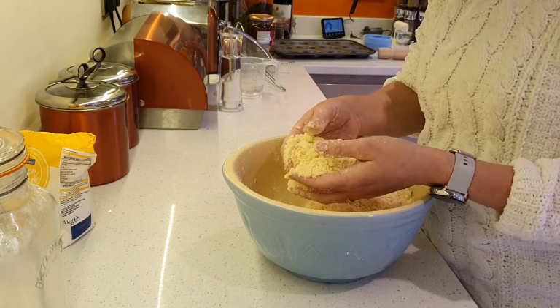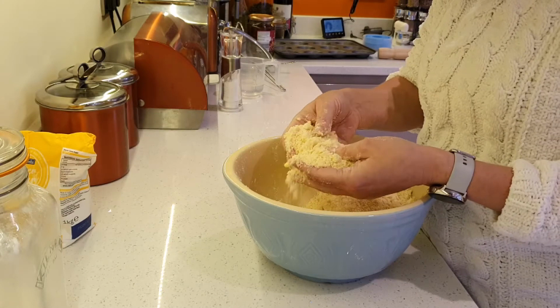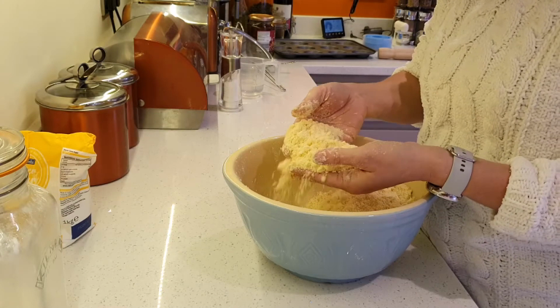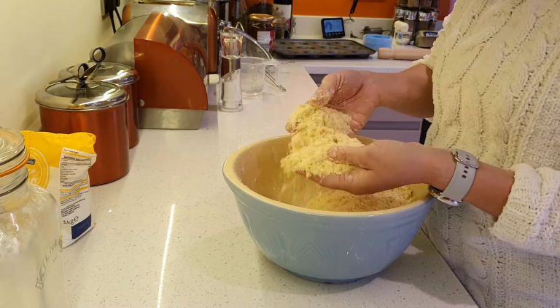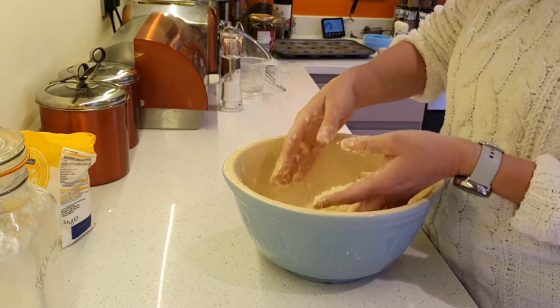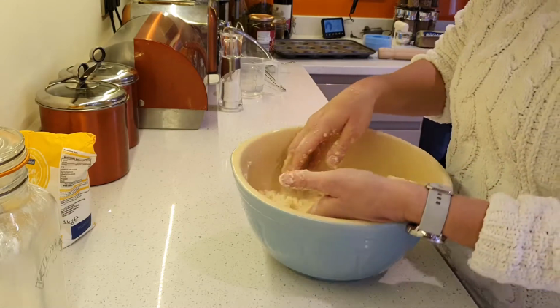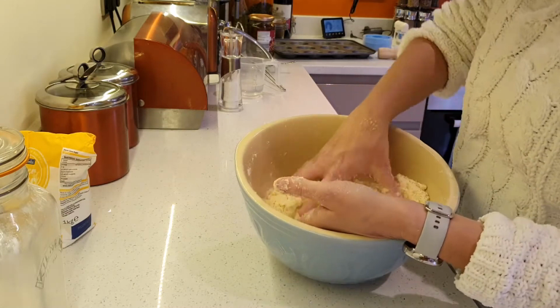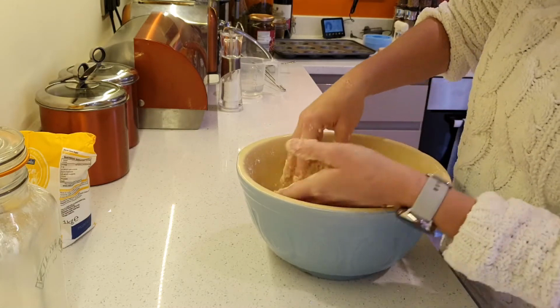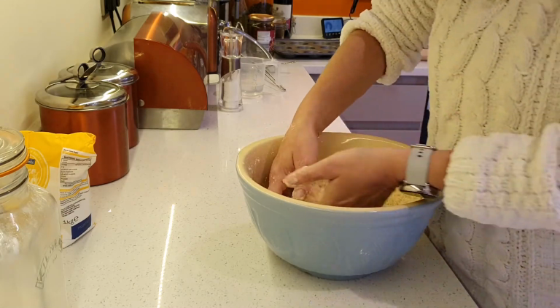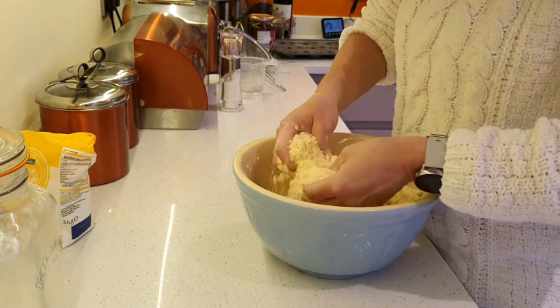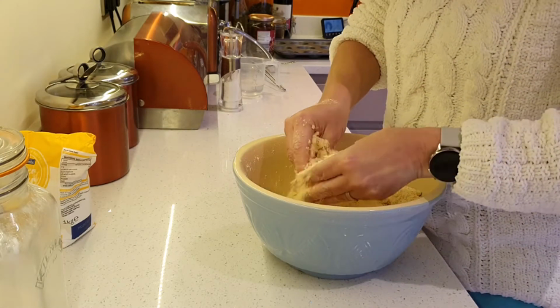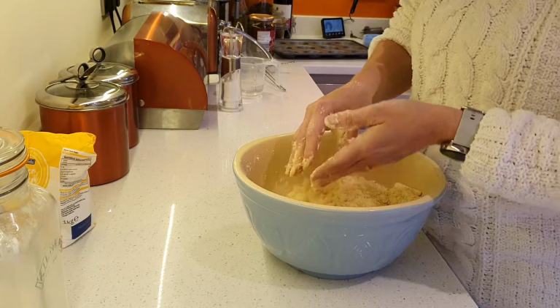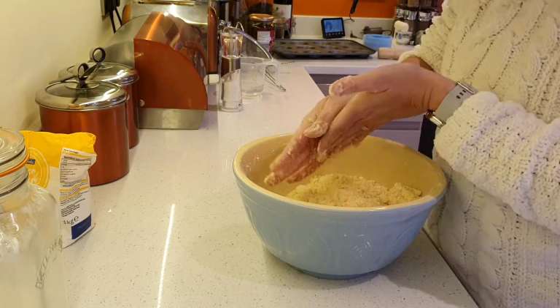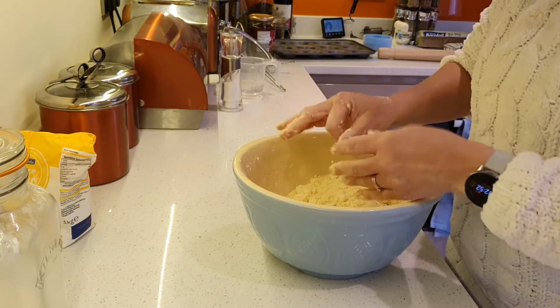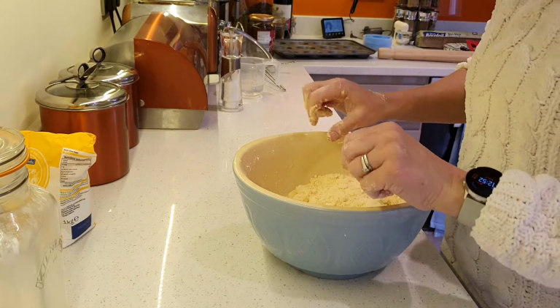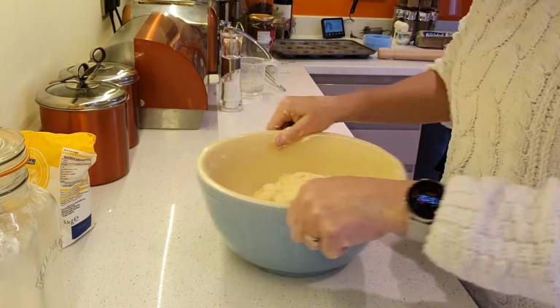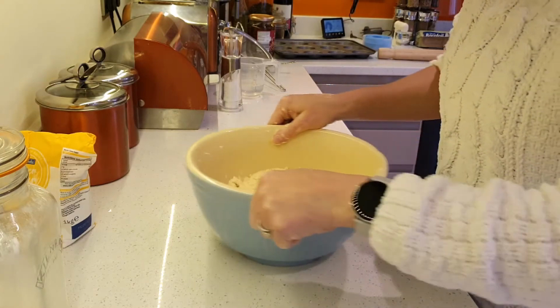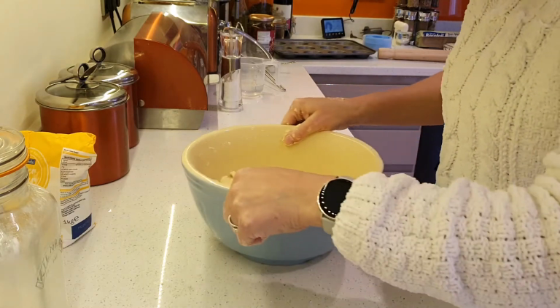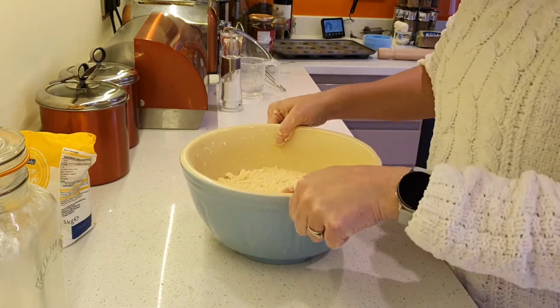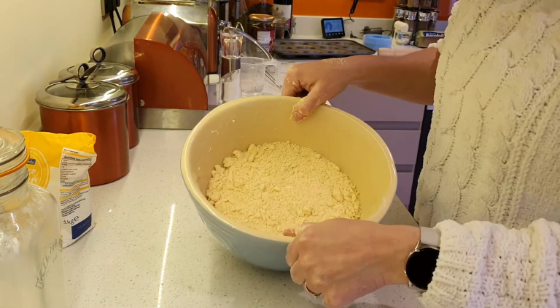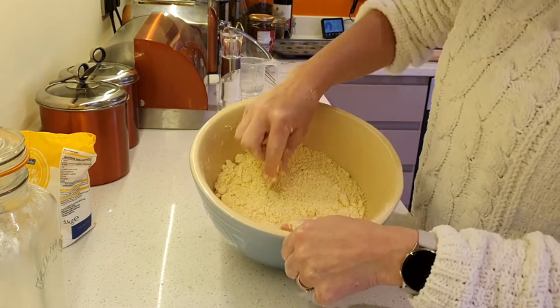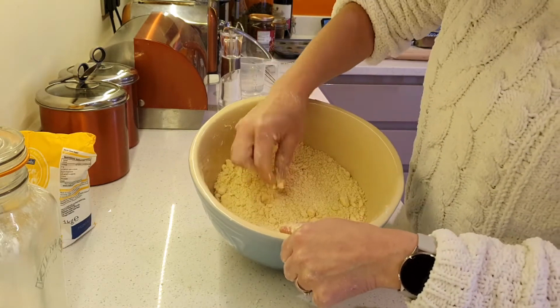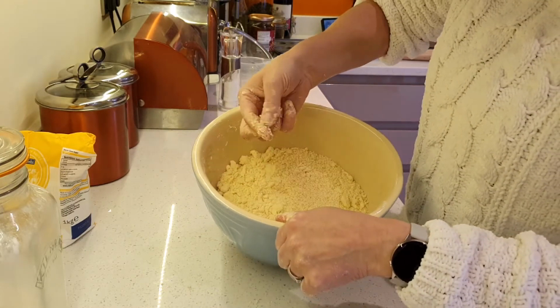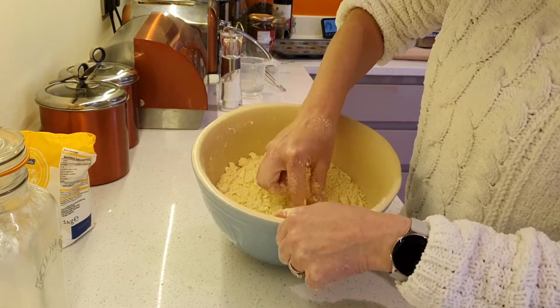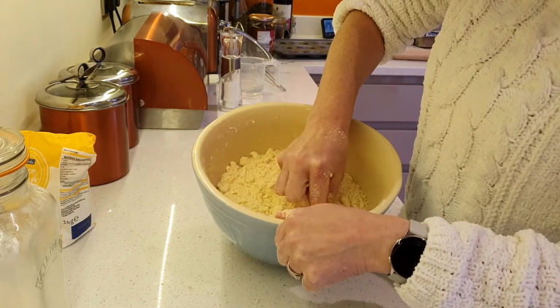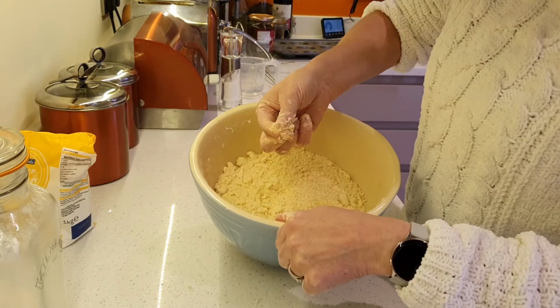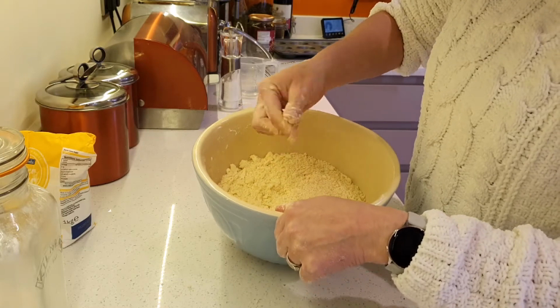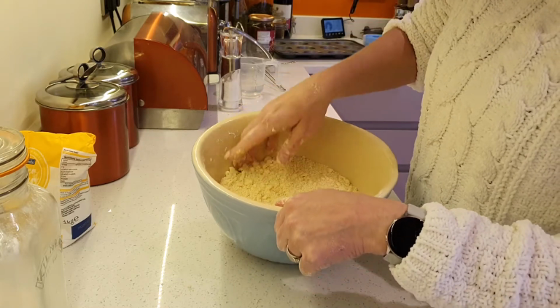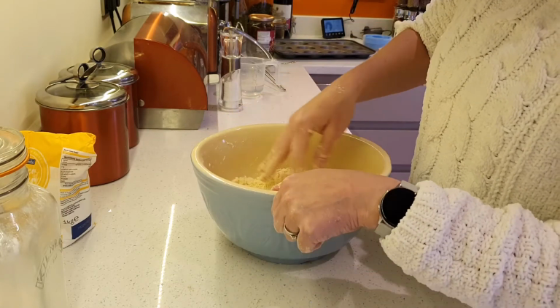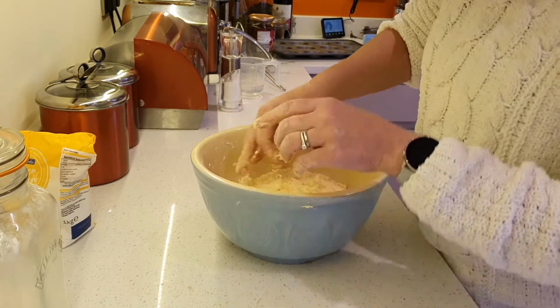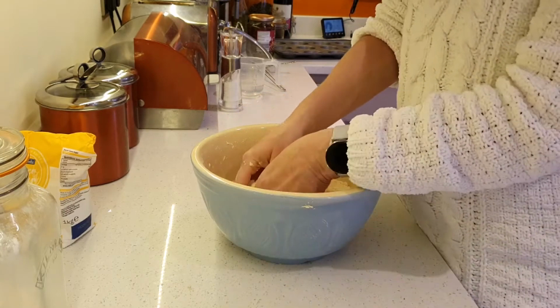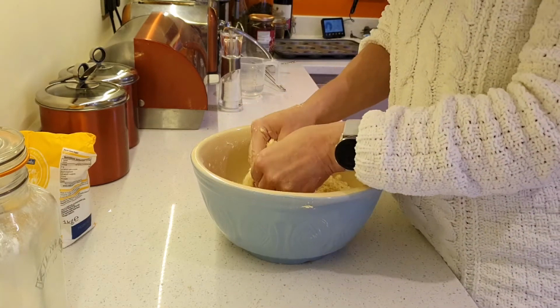We're nearly there — it's nearly breadcrumbs, you can see. What I'm going to do to make sure is shake the bowl quite a bit. What happens if you get these little clumps, make sure they're not butter — some of them are, so there's a little bit more to do.